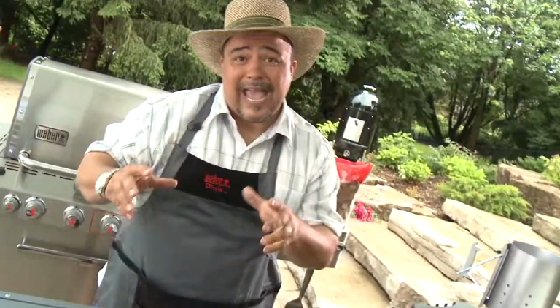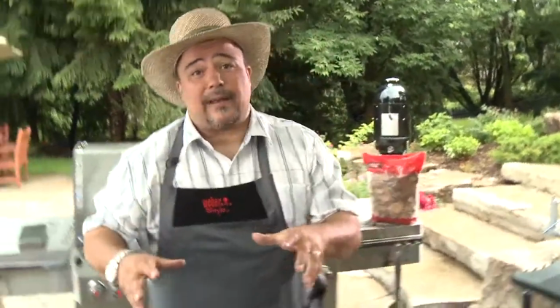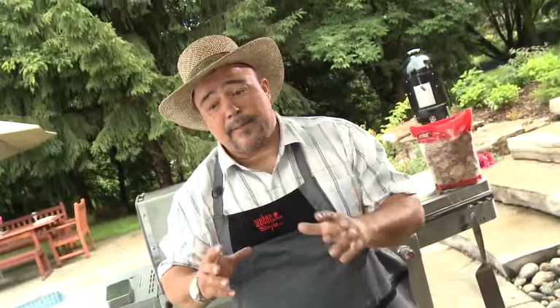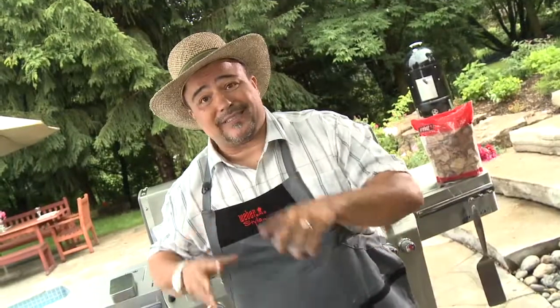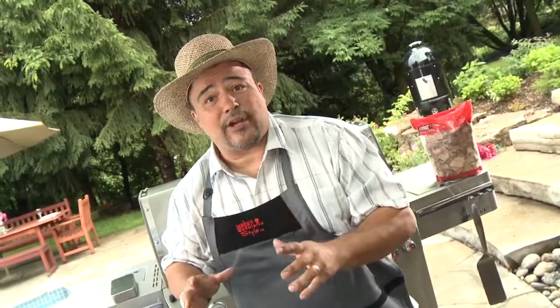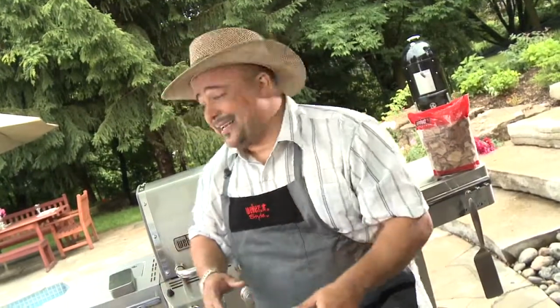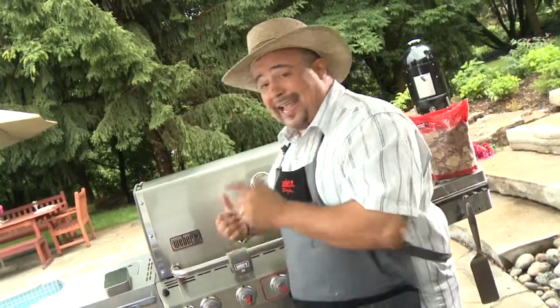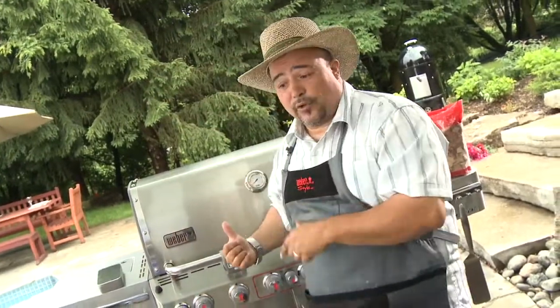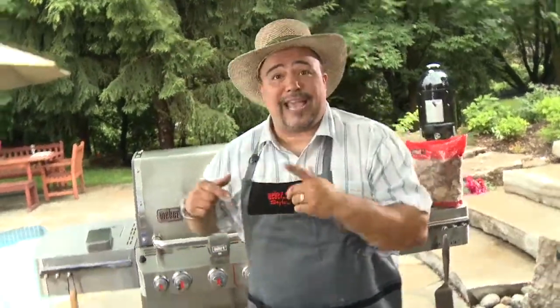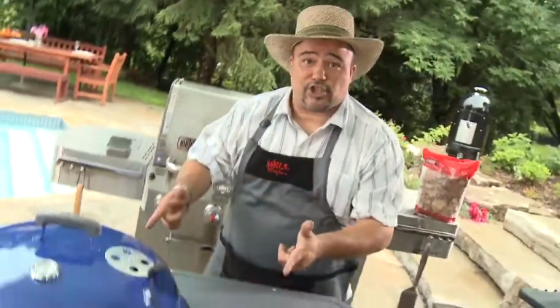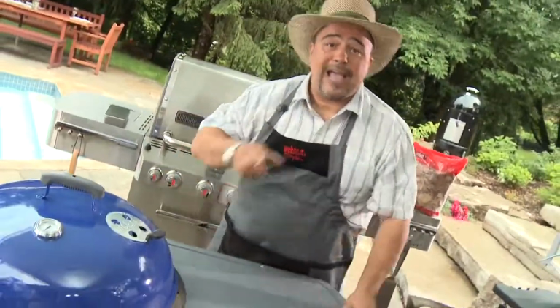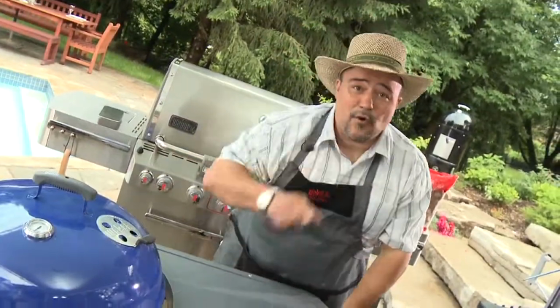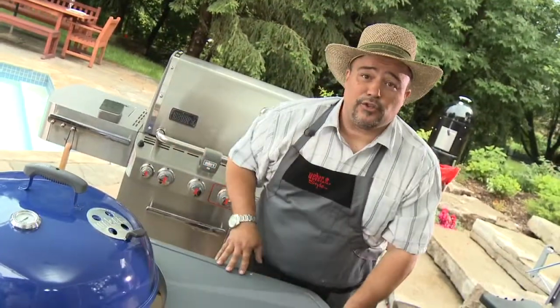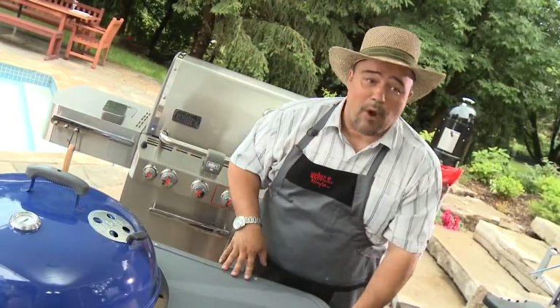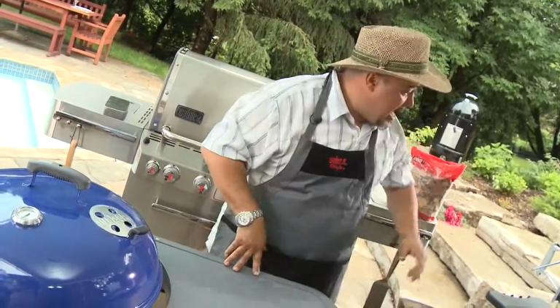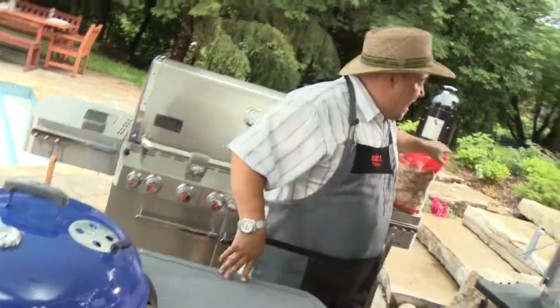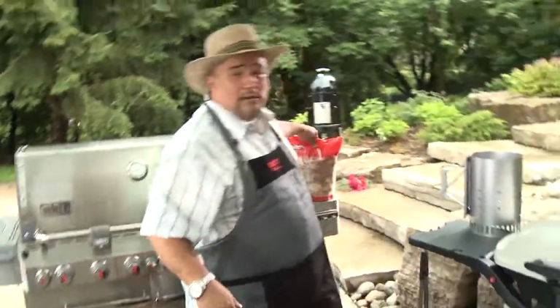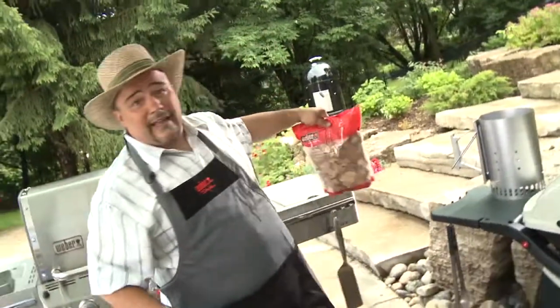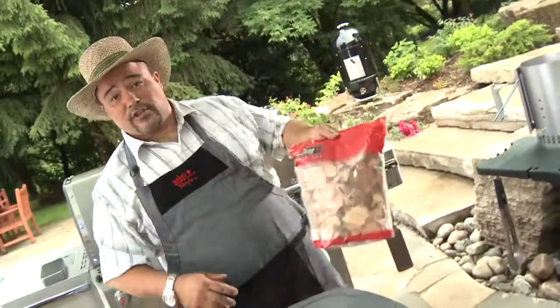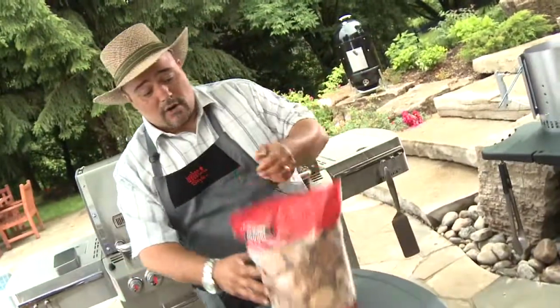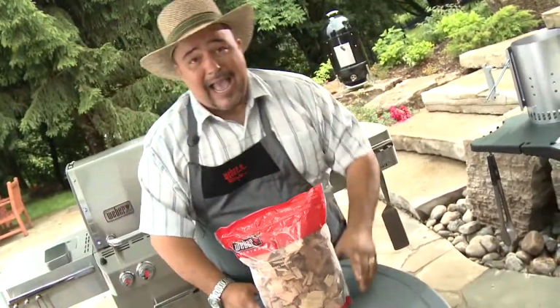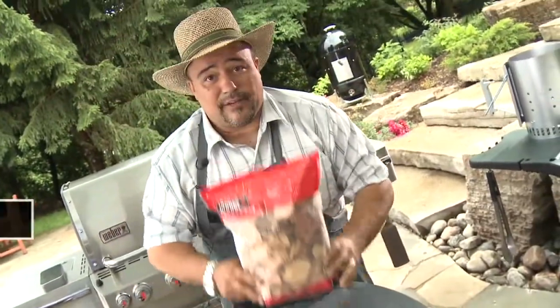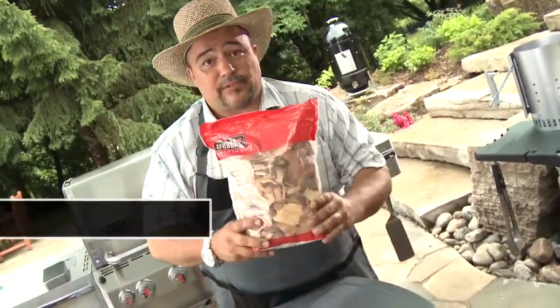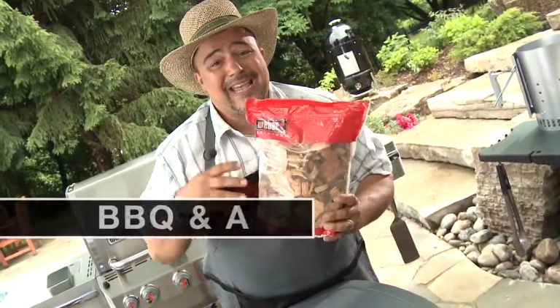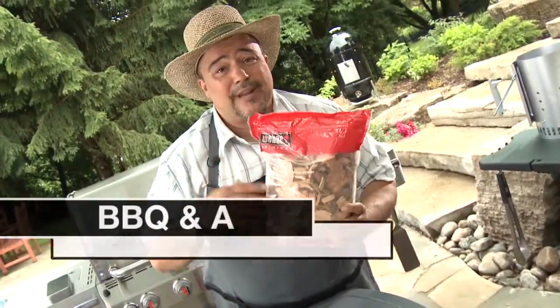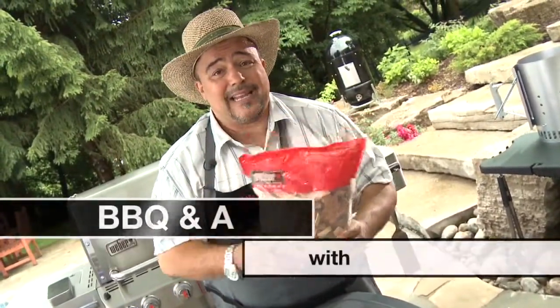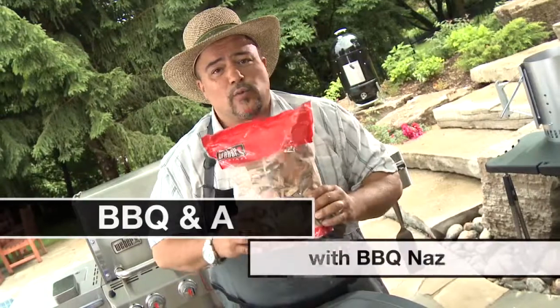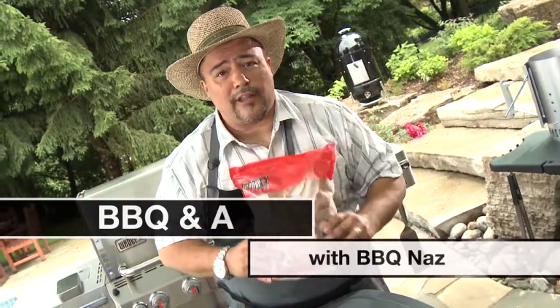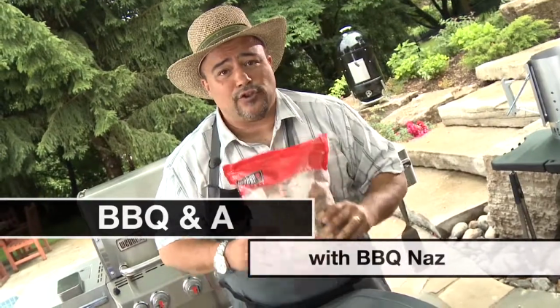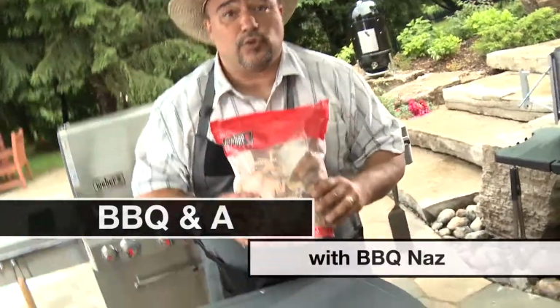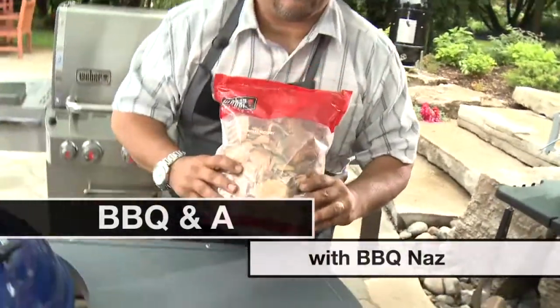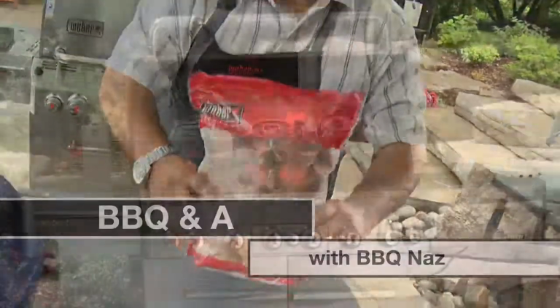You can get pretty much the same cooking techniques on a gas grill as you can on a charcoal. If you want to do some smoking, you can add some wonderful flavors on the charcoal. Add some different types of chips — hickory, mesquite — these will all infuse your foods with different flavors.